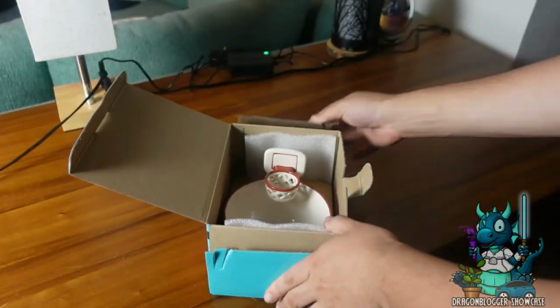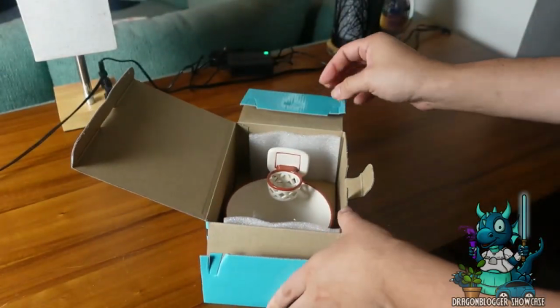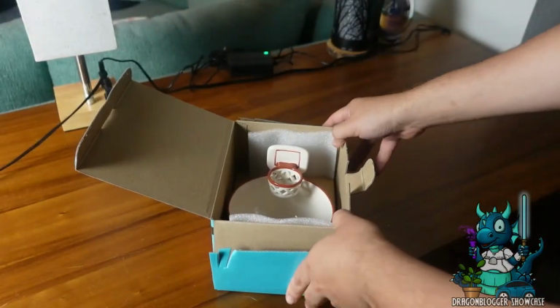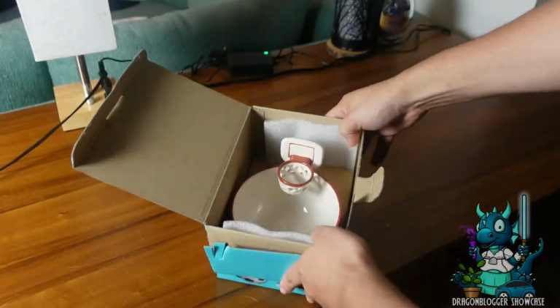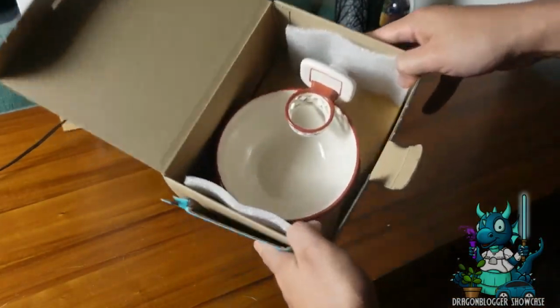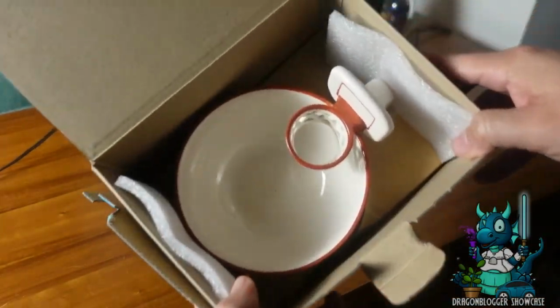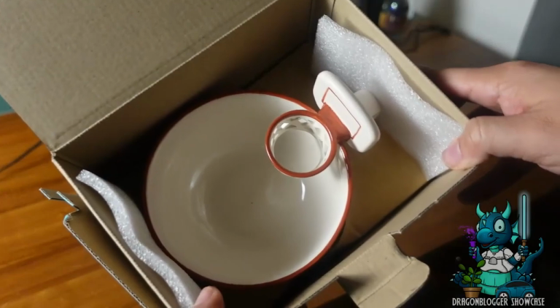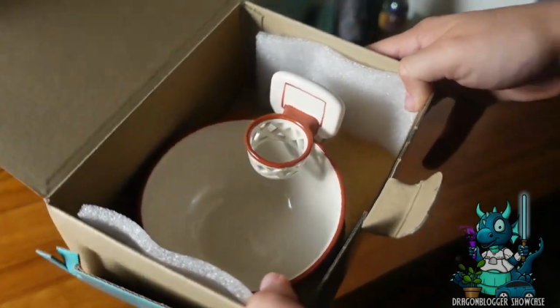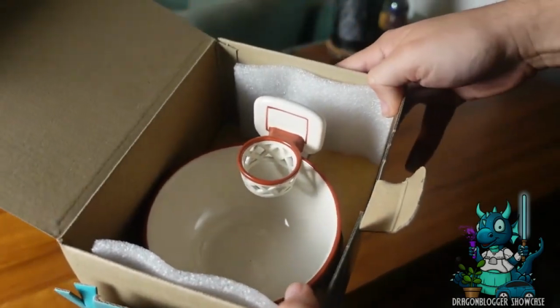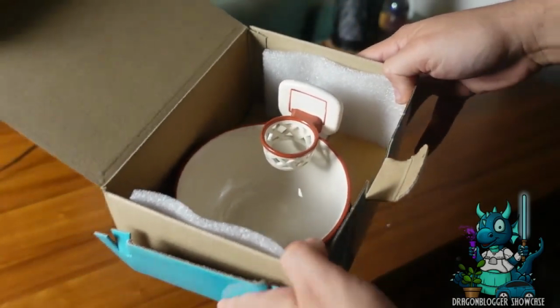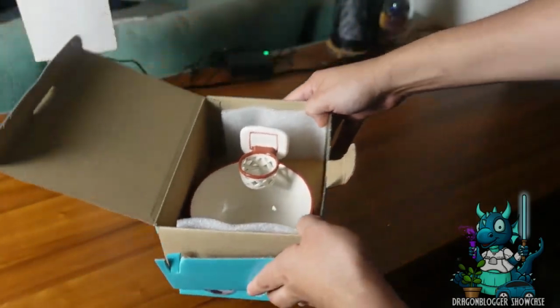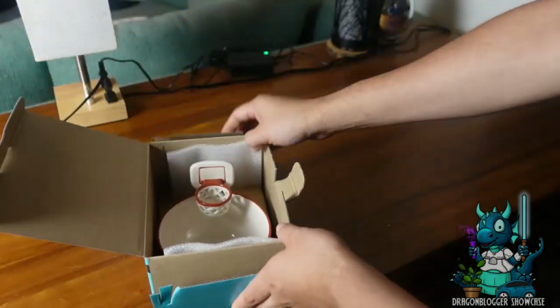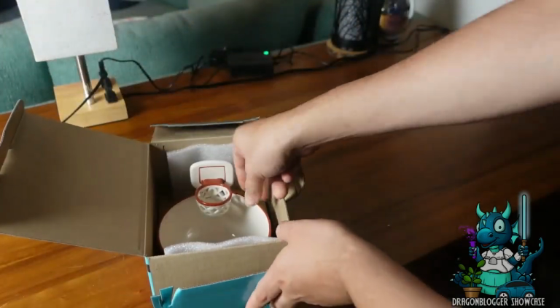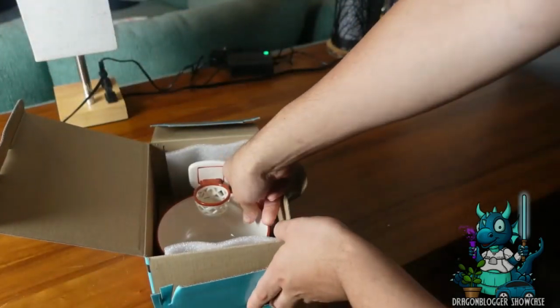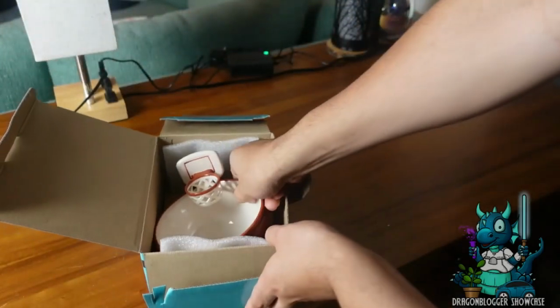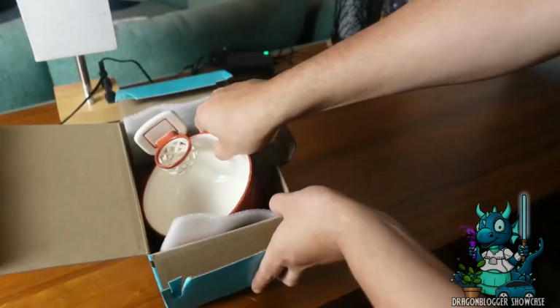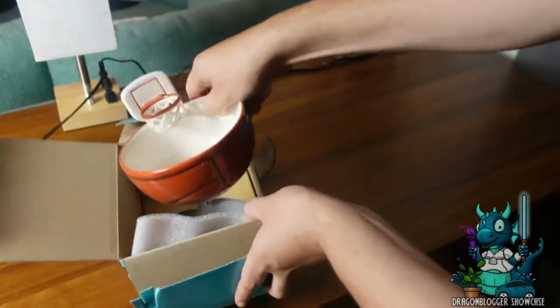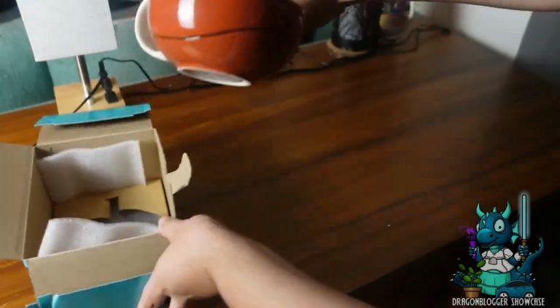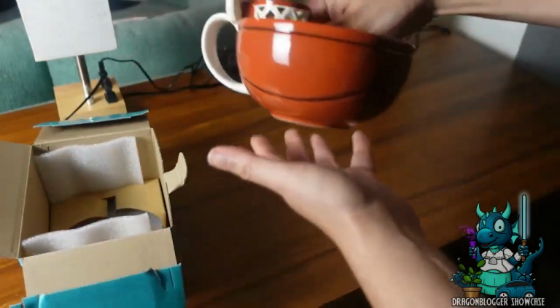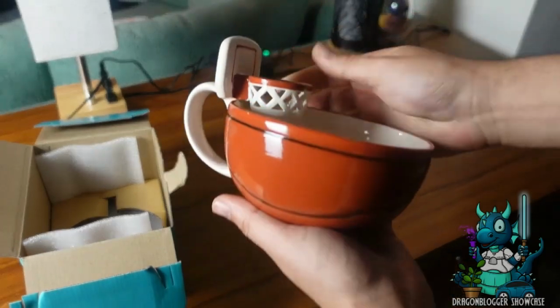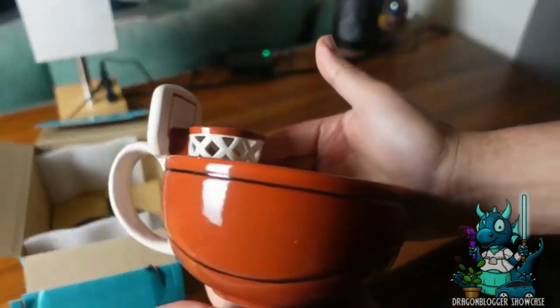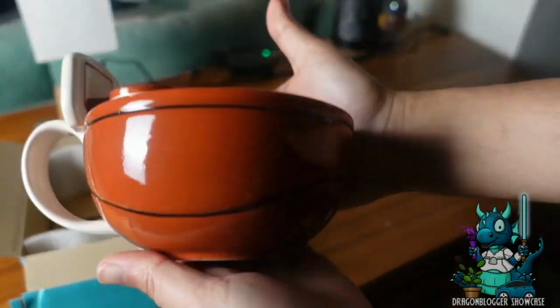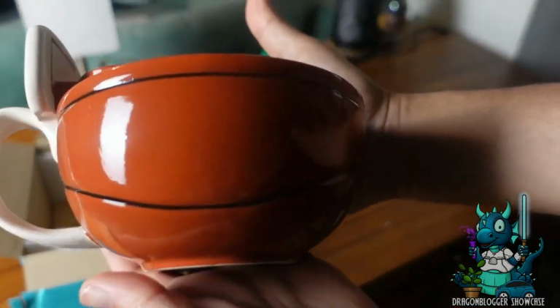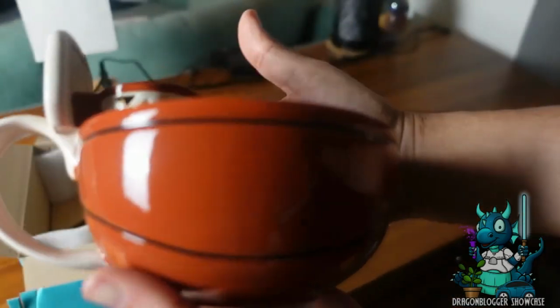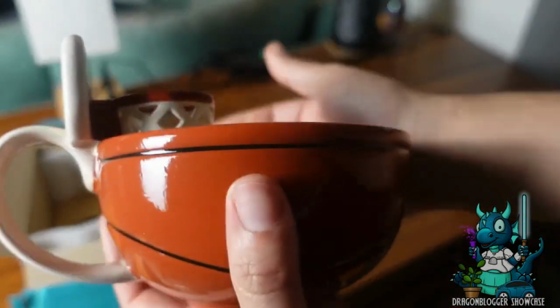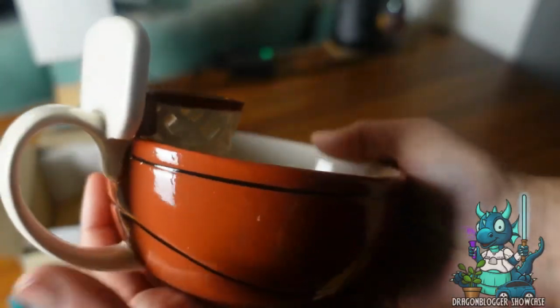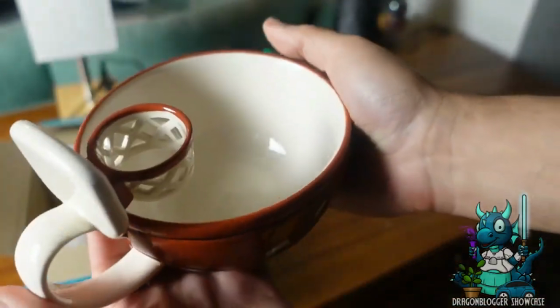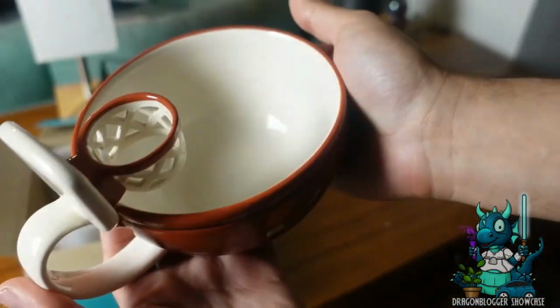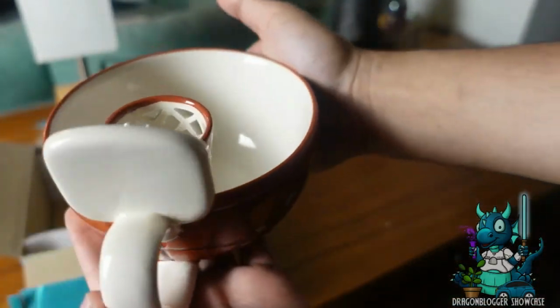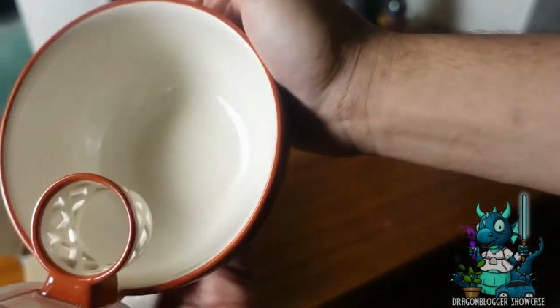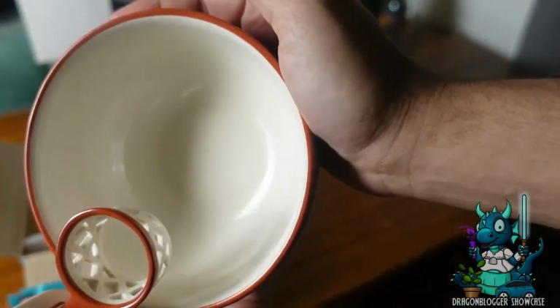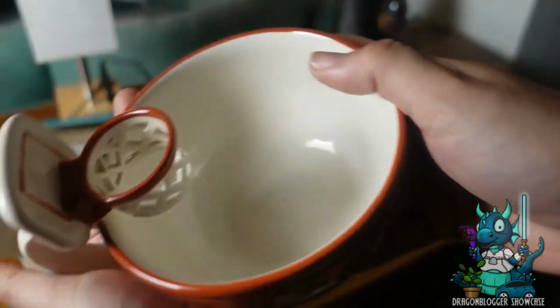It comes packaged with some really nice styrofoam so you know that your packaging is going to be safe. You don't have to worry about it breaking in travel. And this thing just looks really awesome. It has the shape of a basketball, the contours, the lines, and a nice little basketball hoop.